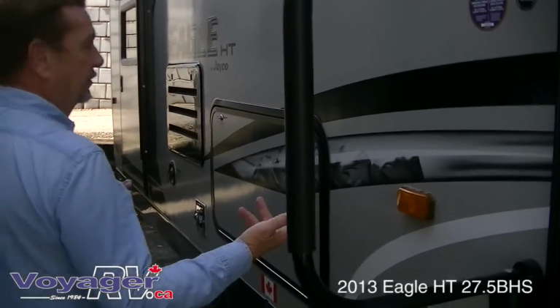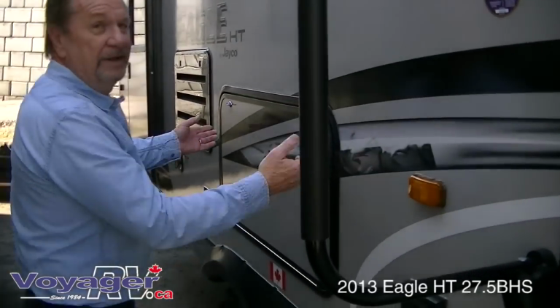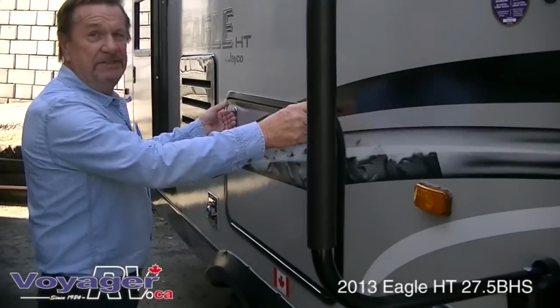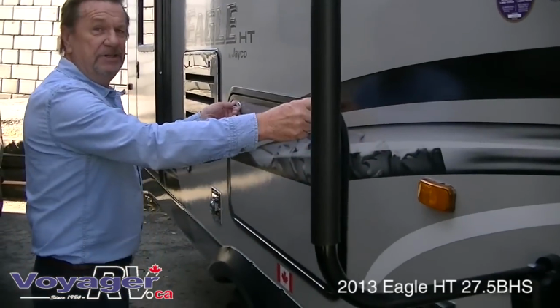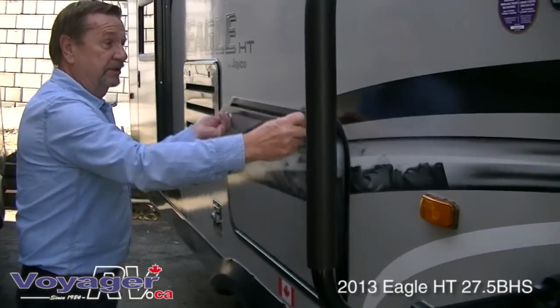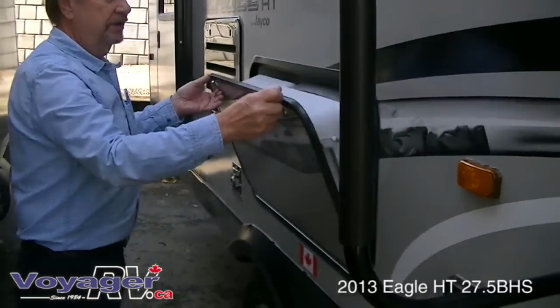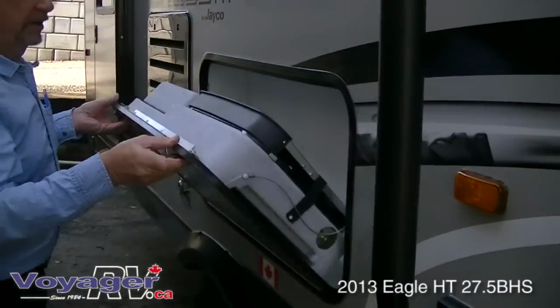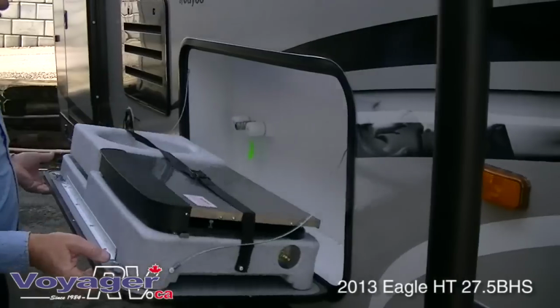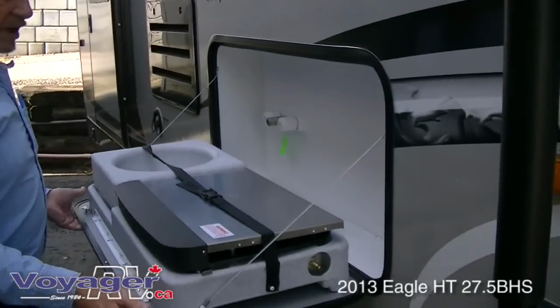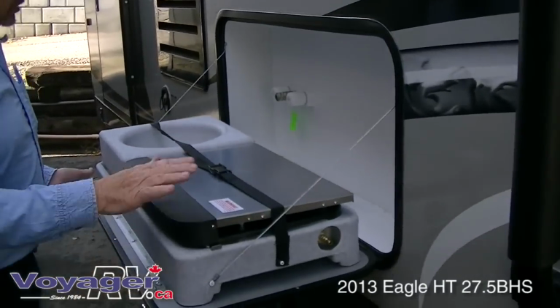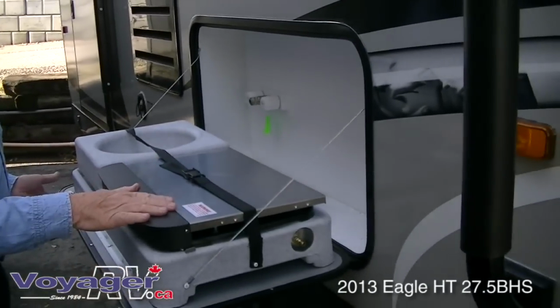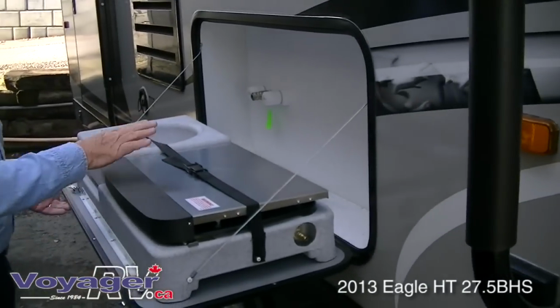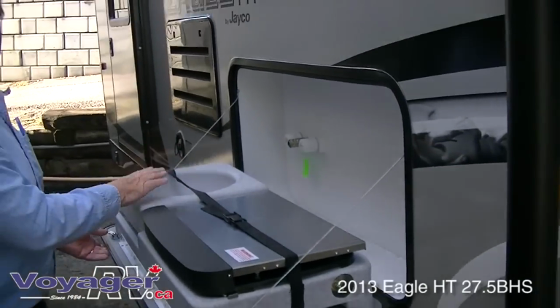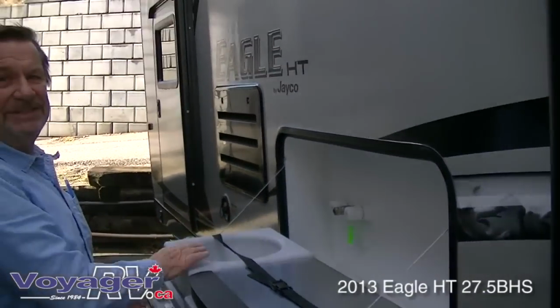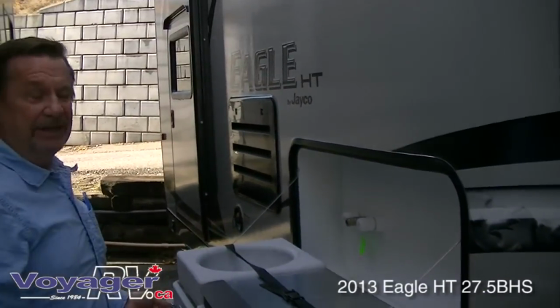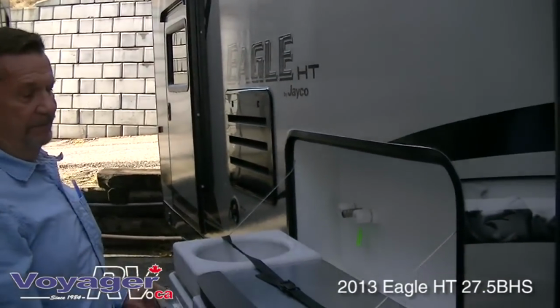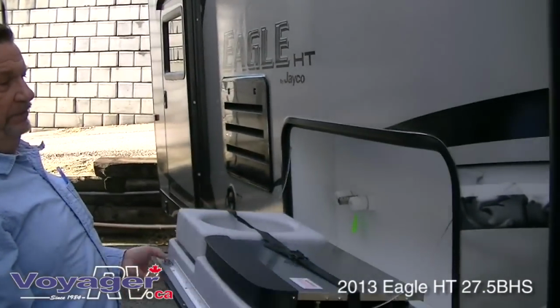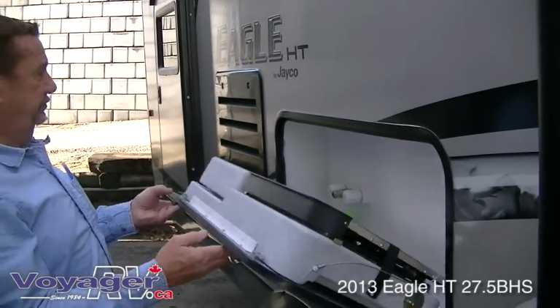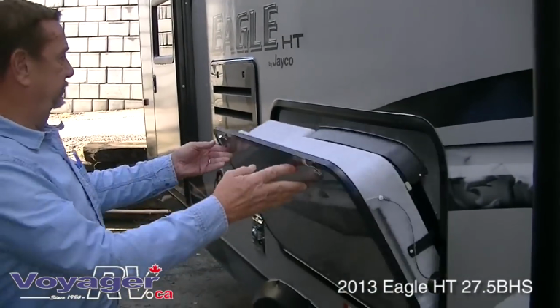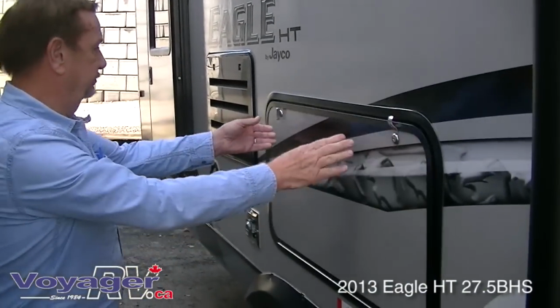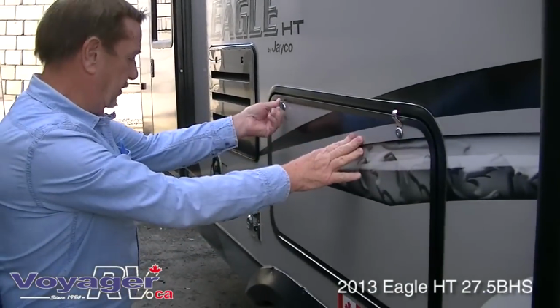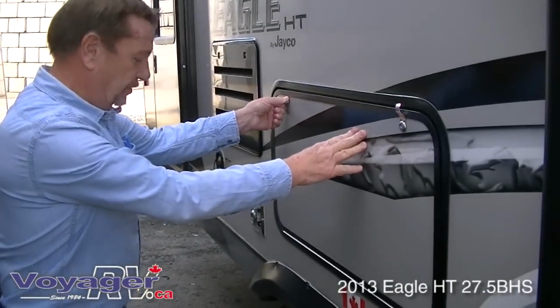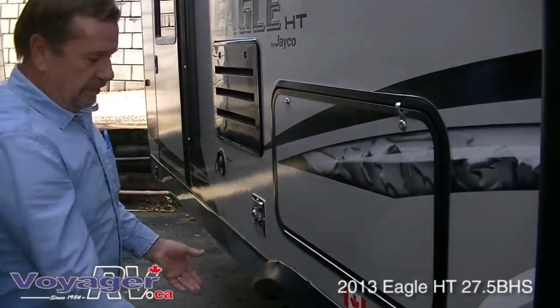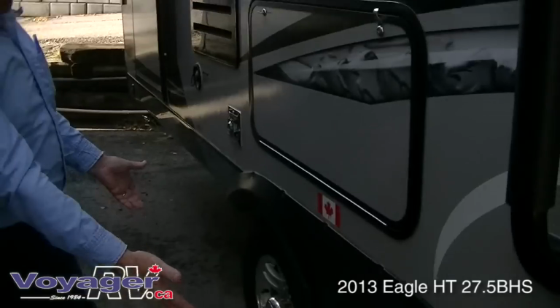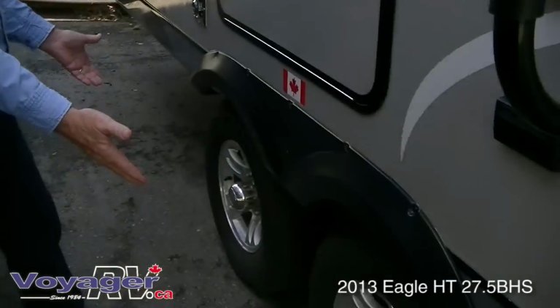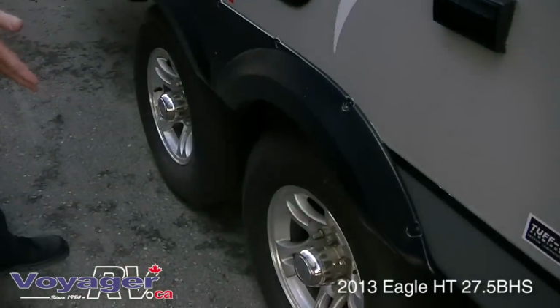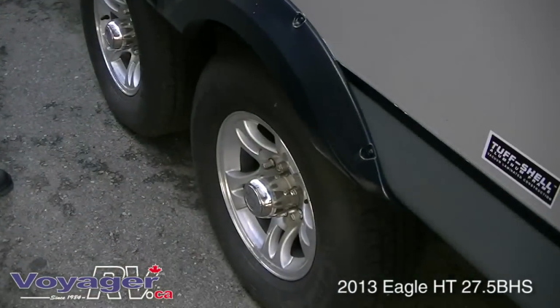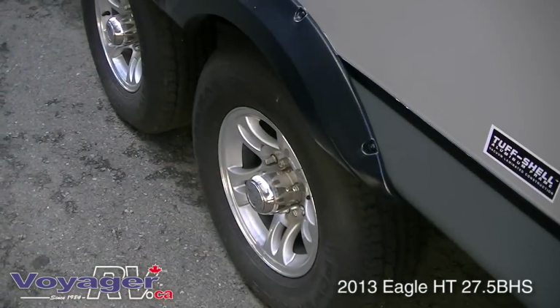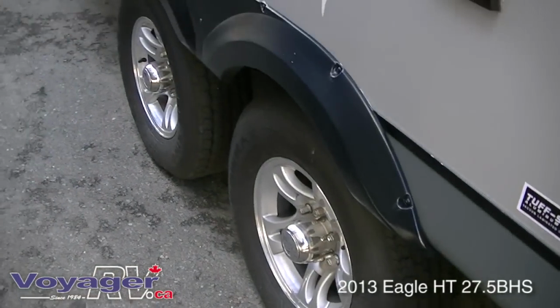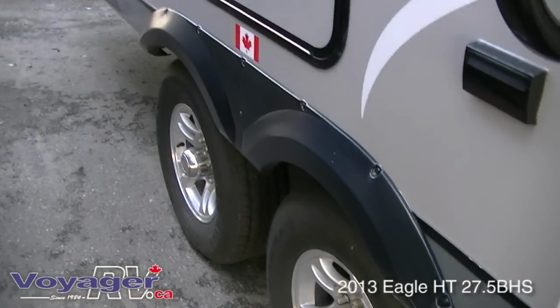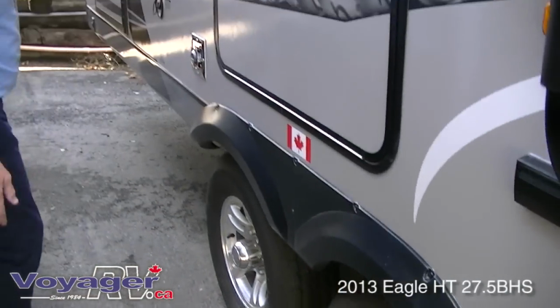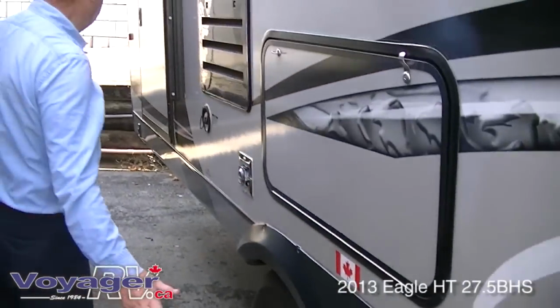One of the nicest features is the outside stove and sink. Aluminum wheels — looks nice.